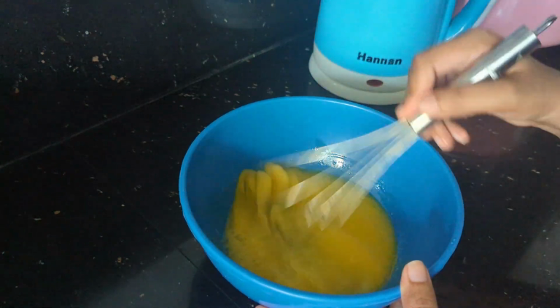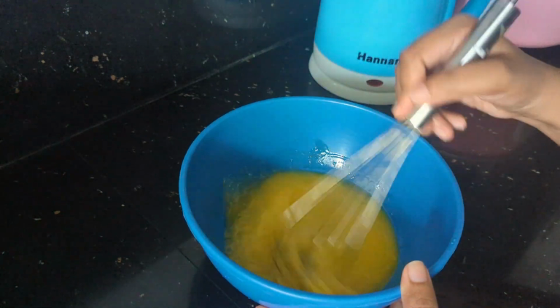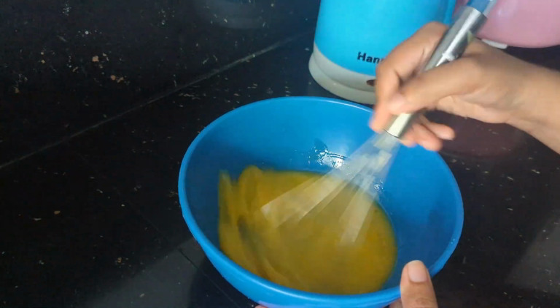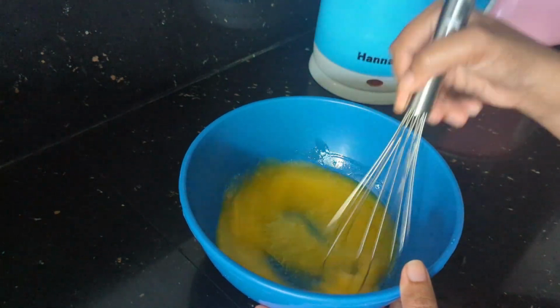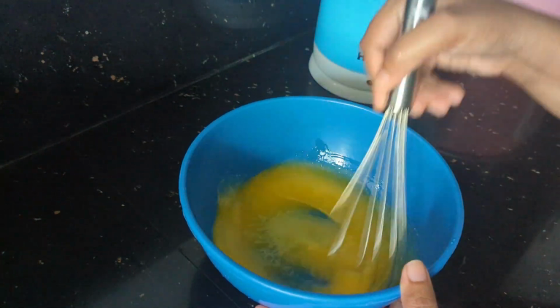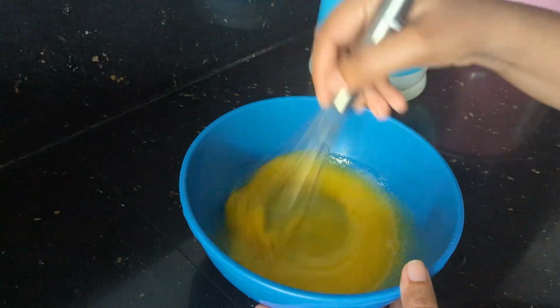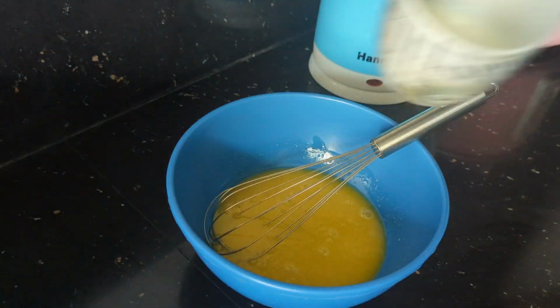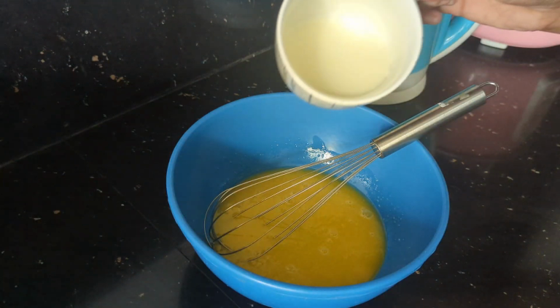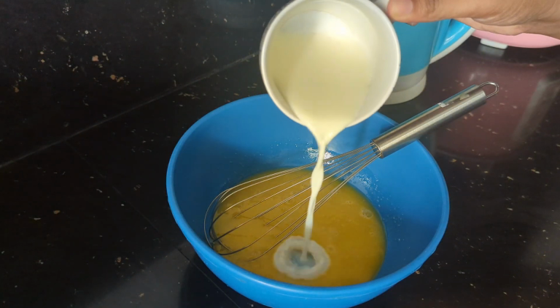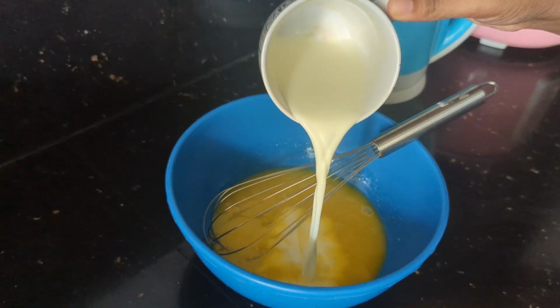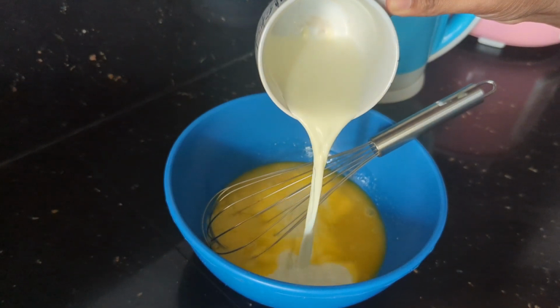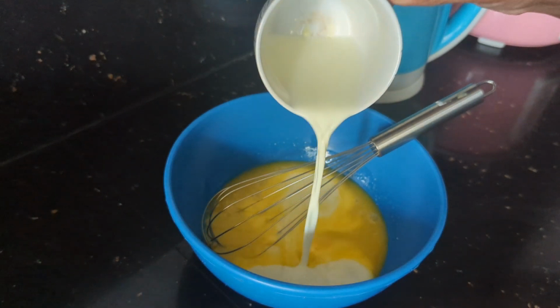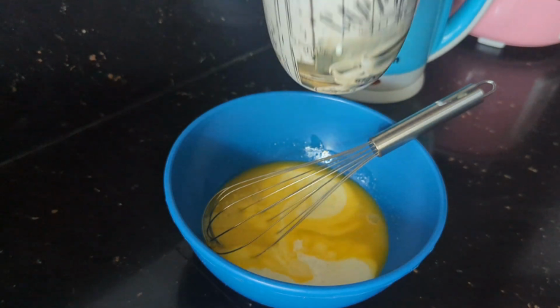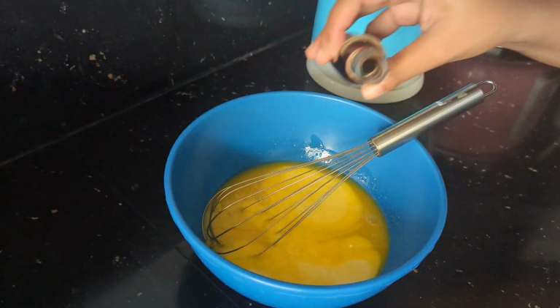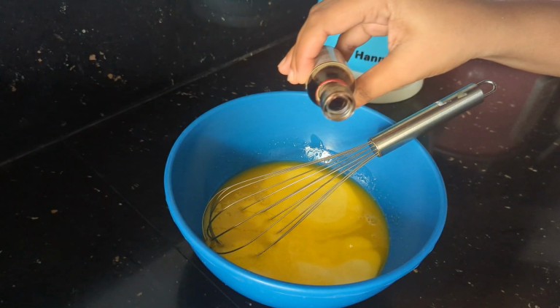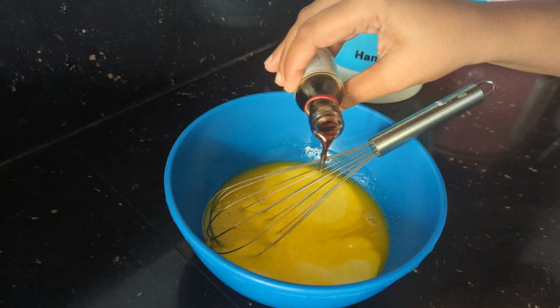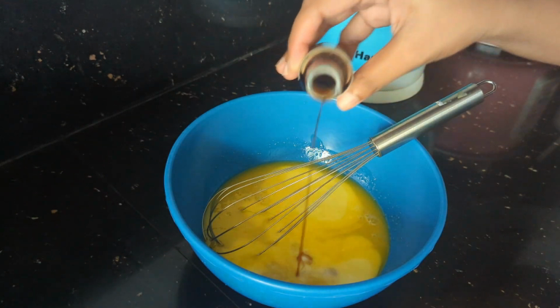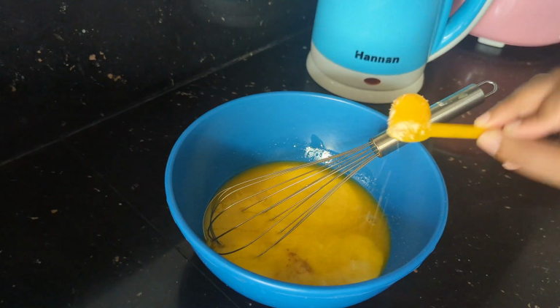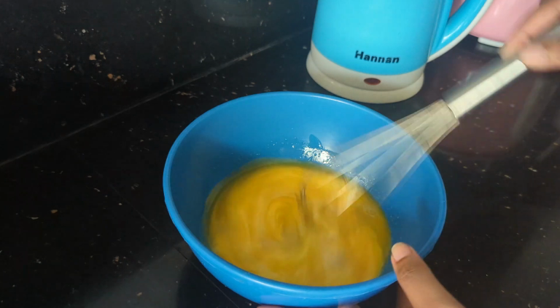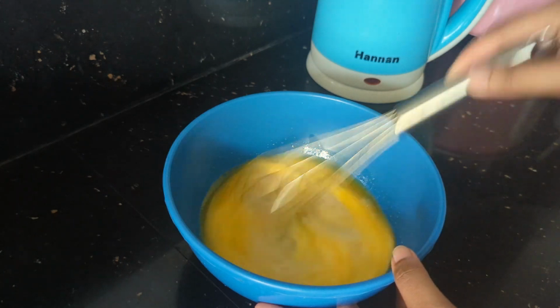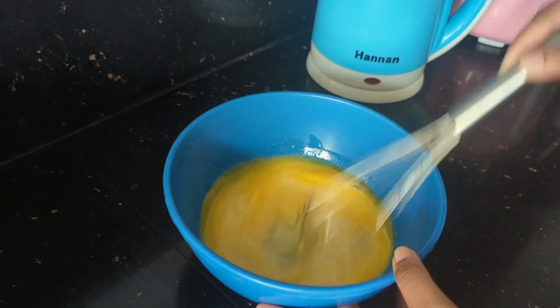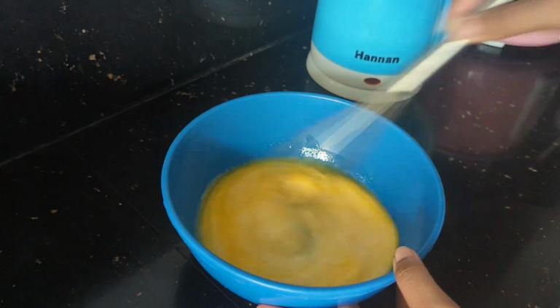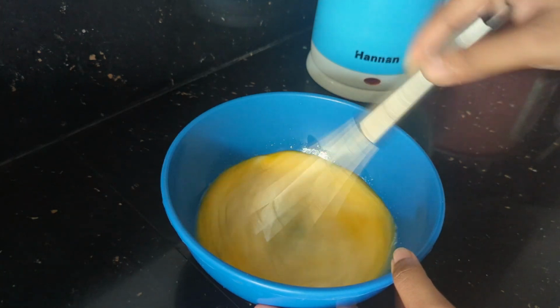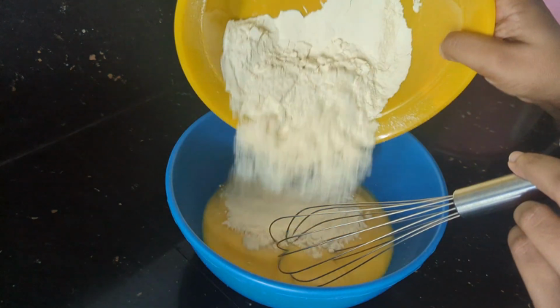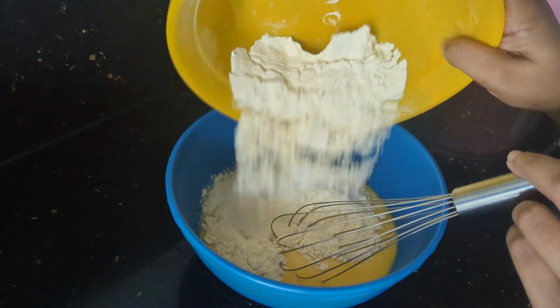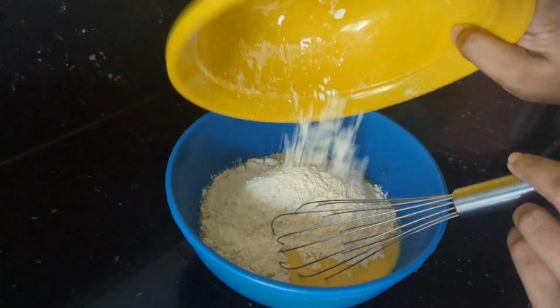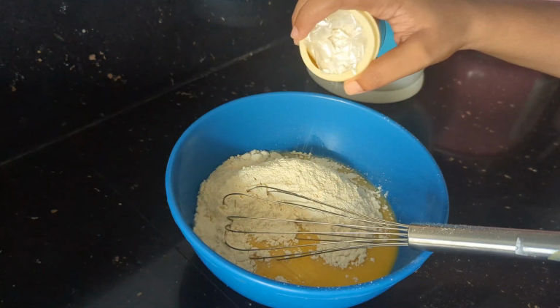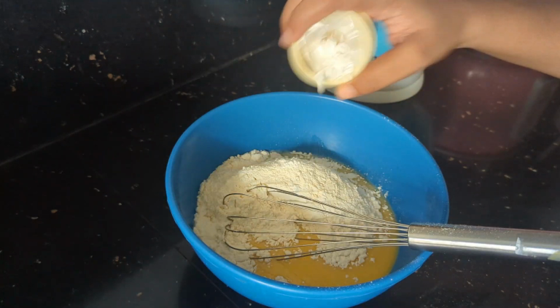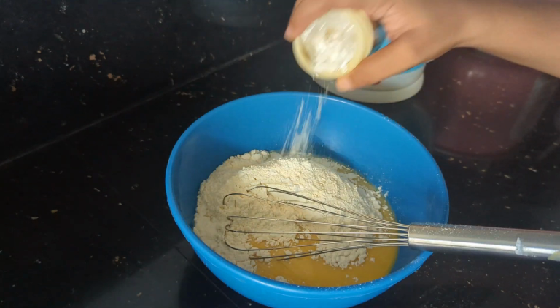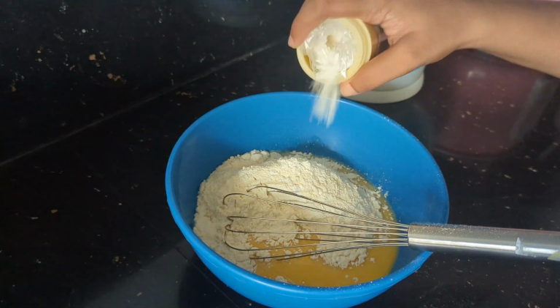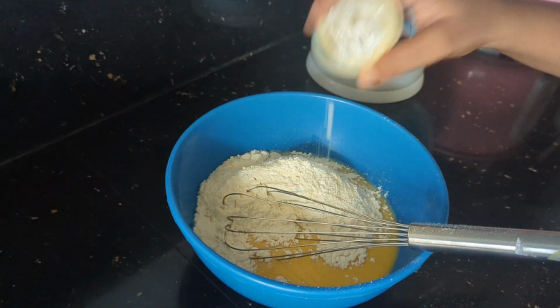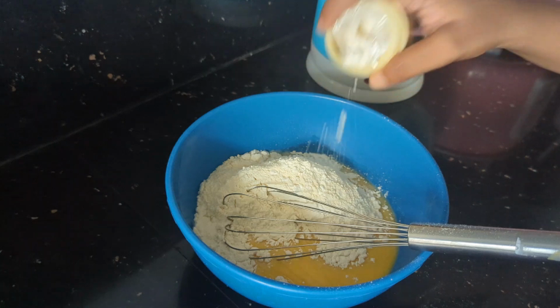I will add the milk. If you want to use your recipe, mix it well. I'll mix it up. I will still mix it in a little bit. Continuing with my batter.